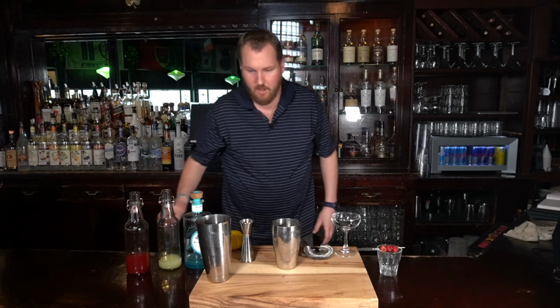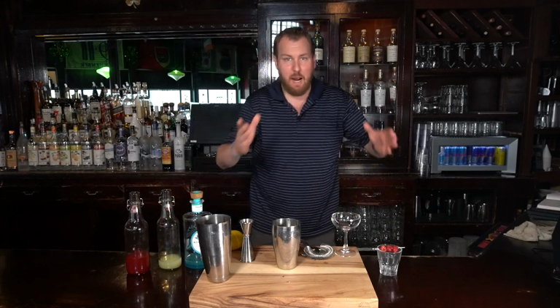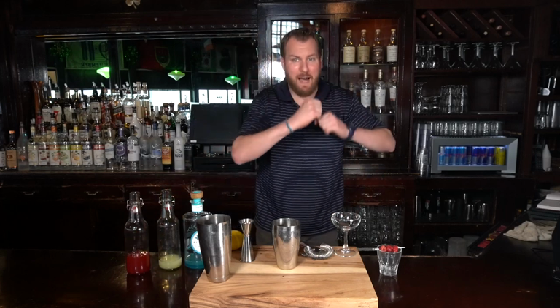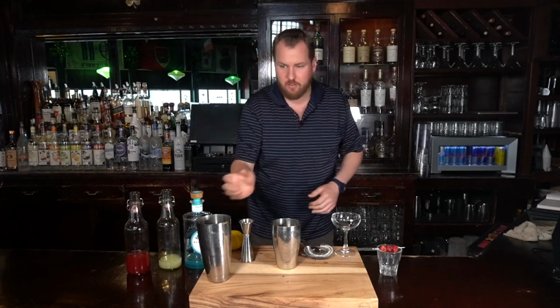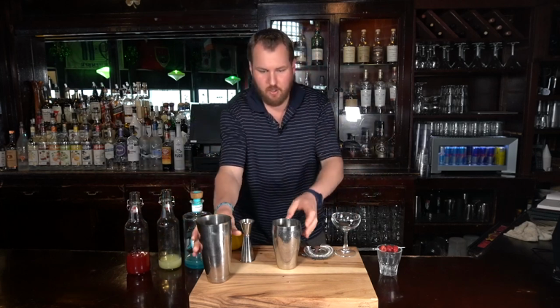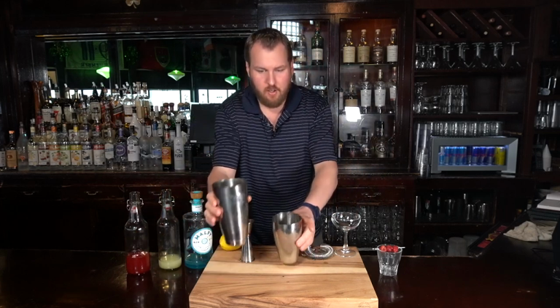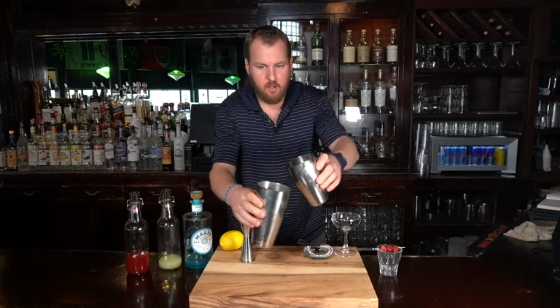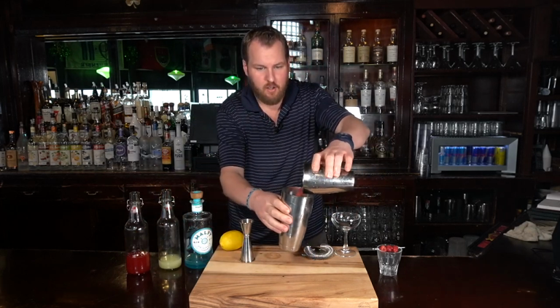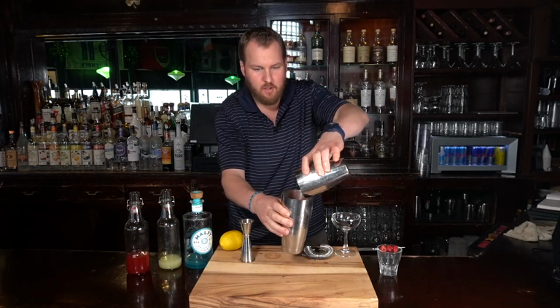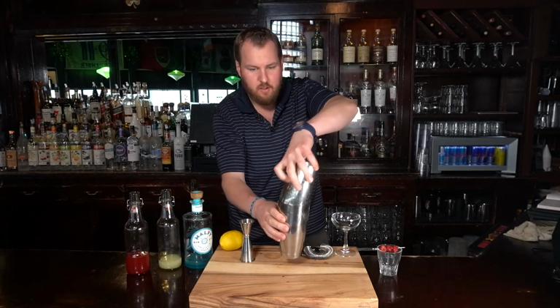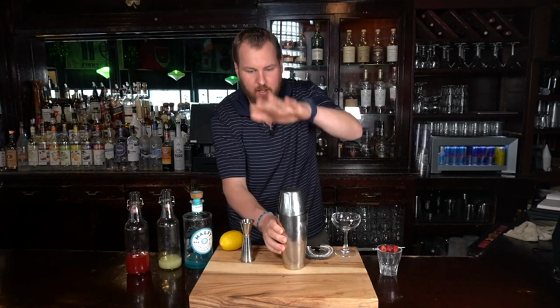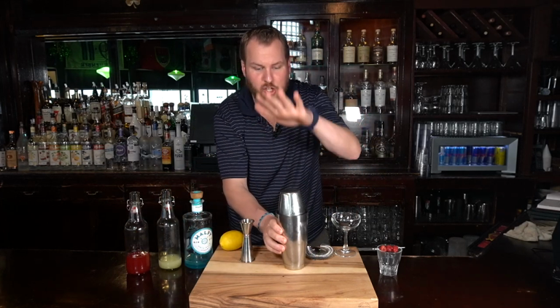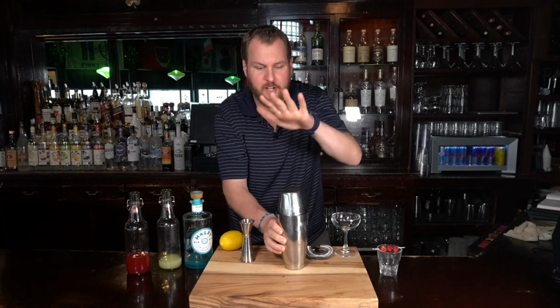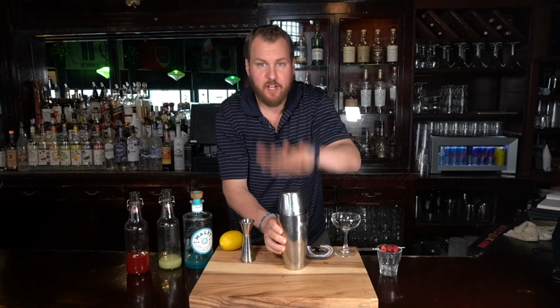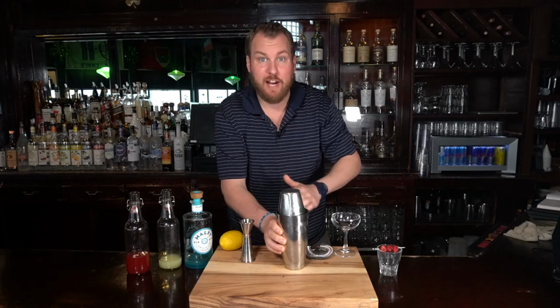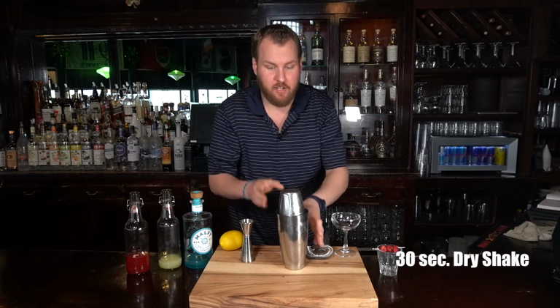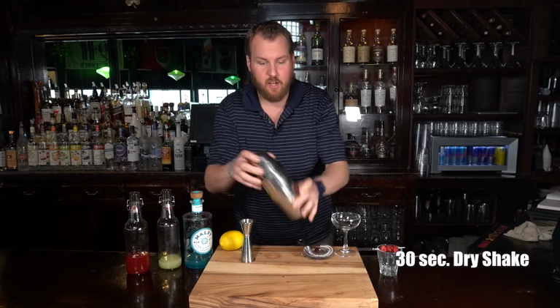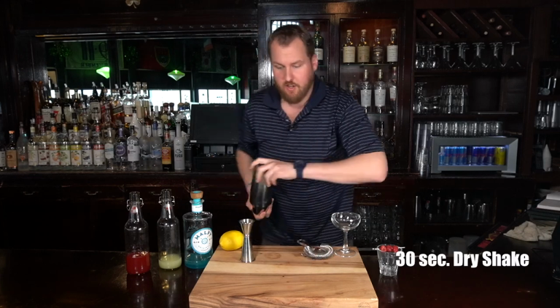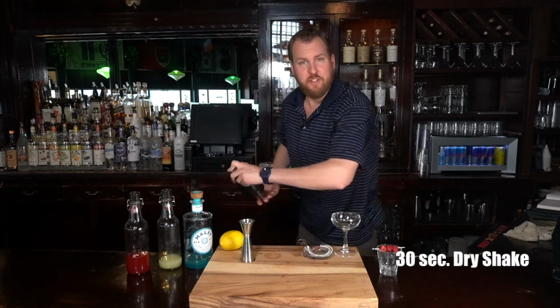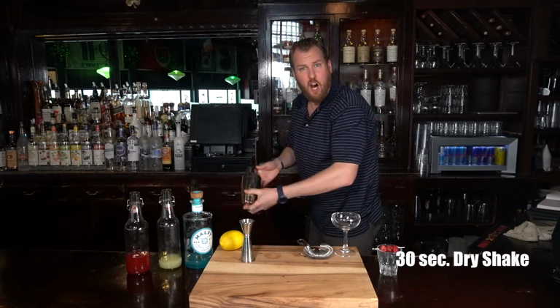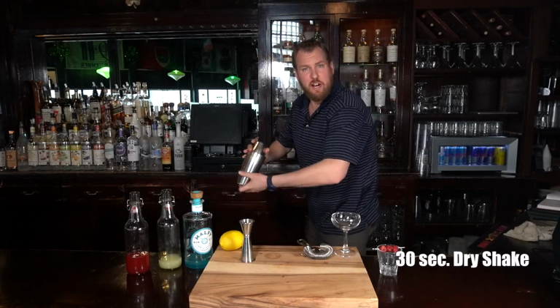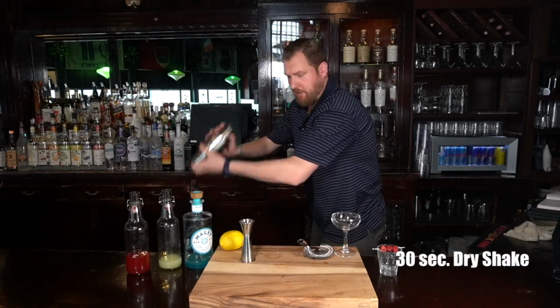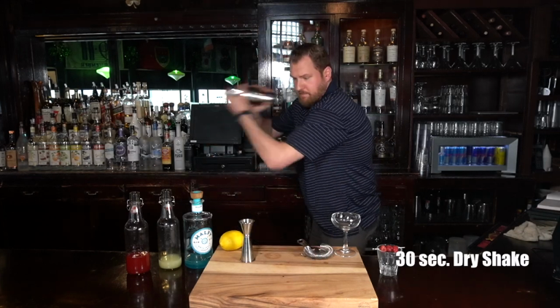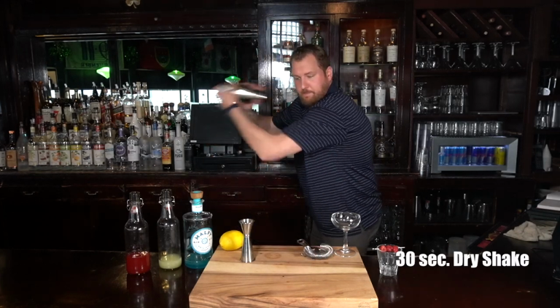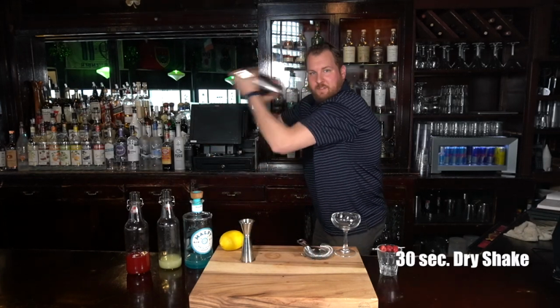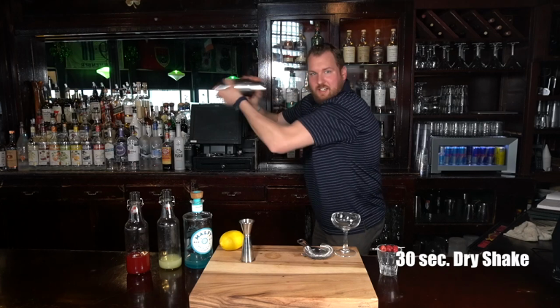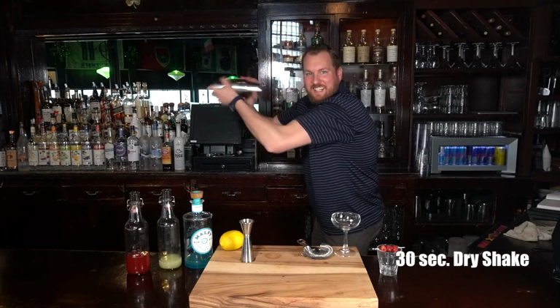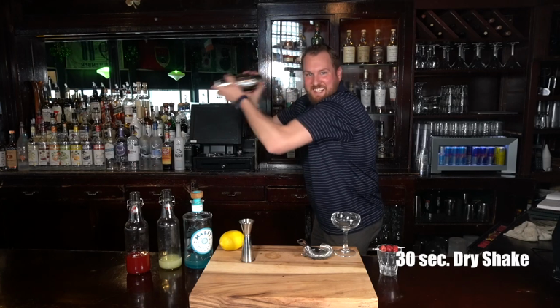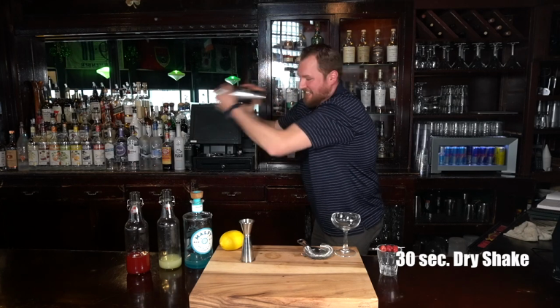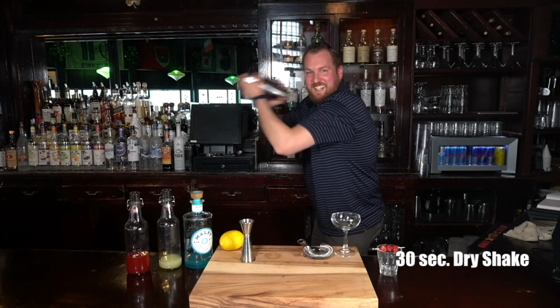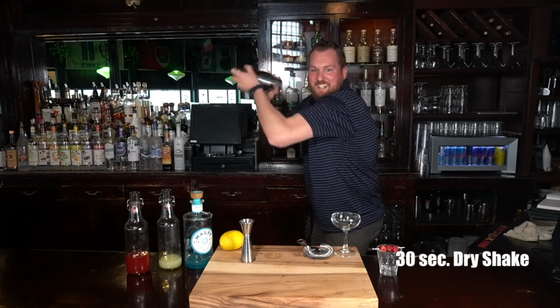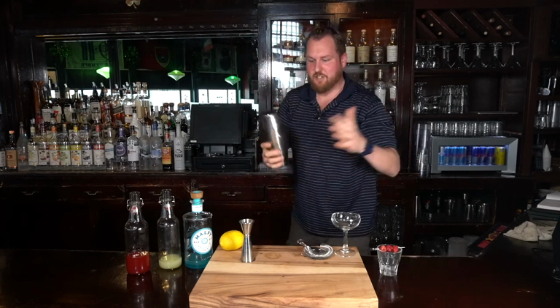Now we're combined. Give it a good dry shake — 30 seconds, hard dry shake.